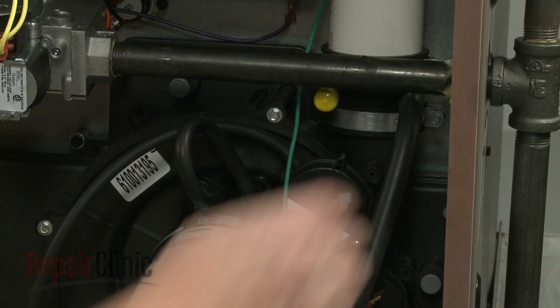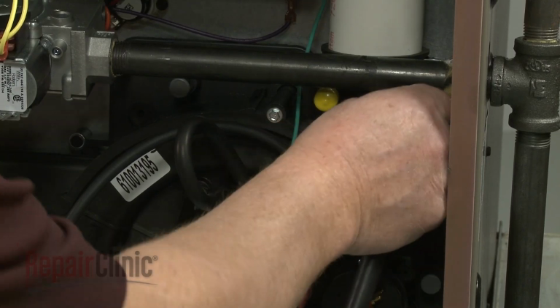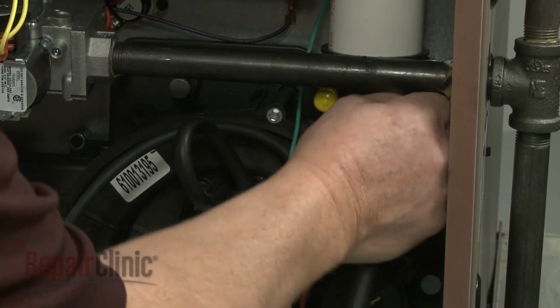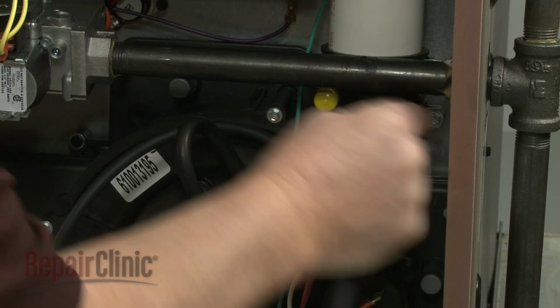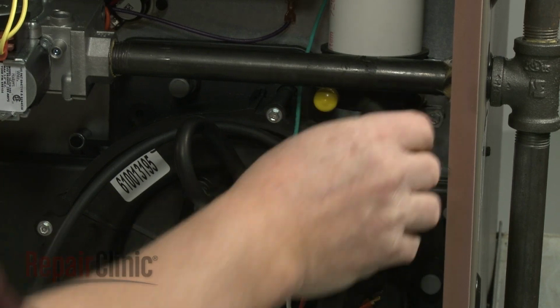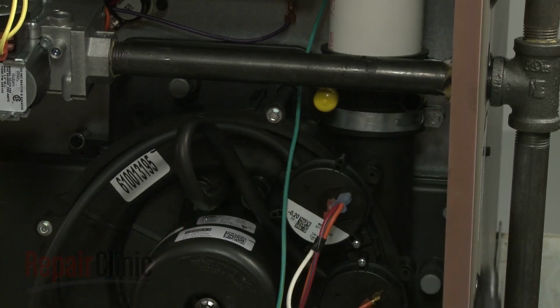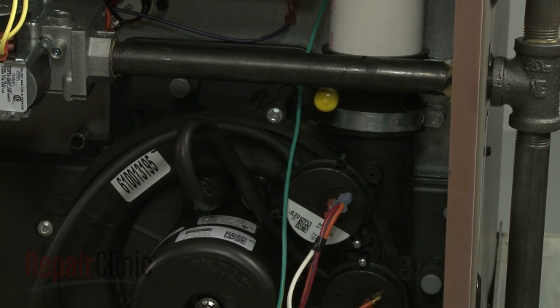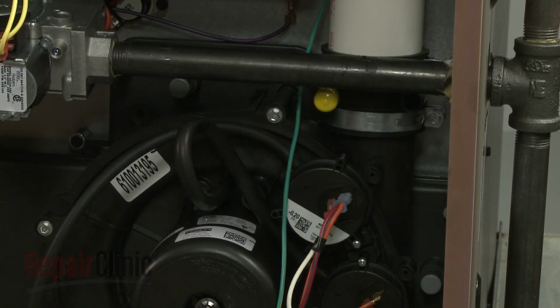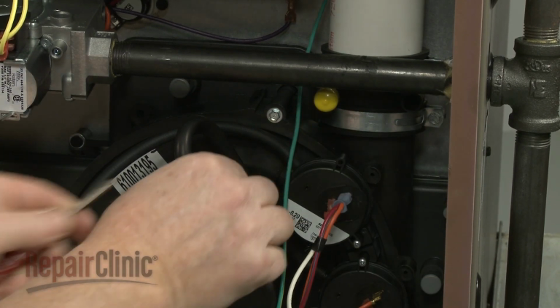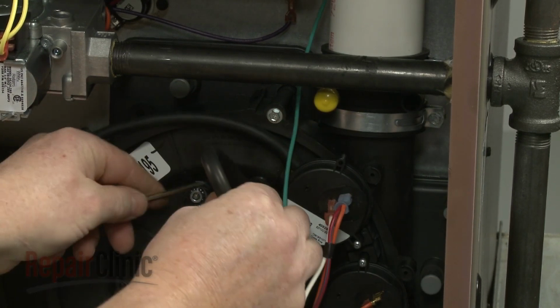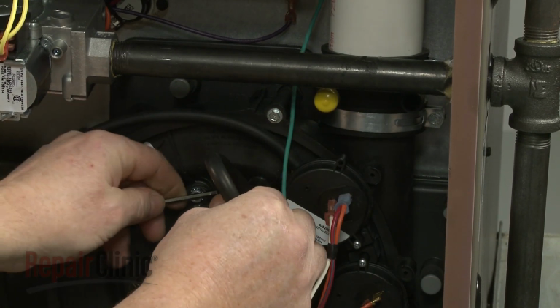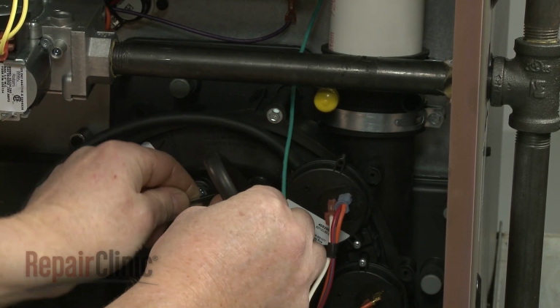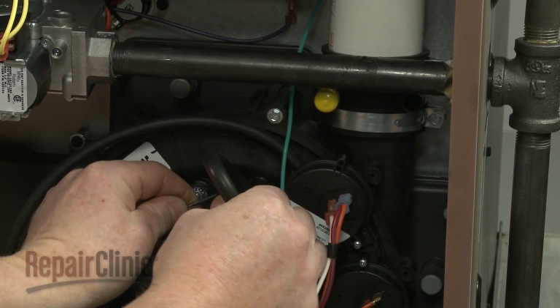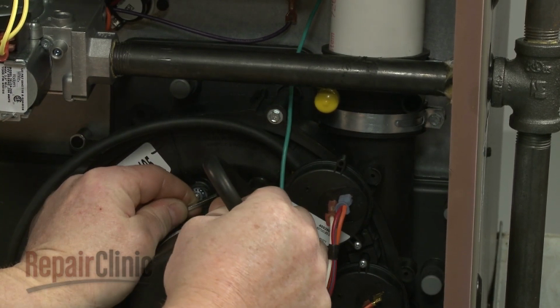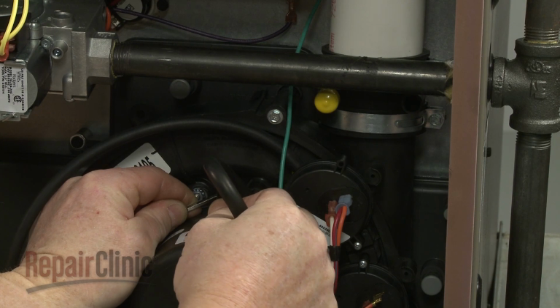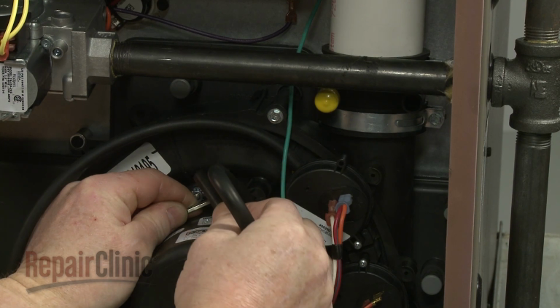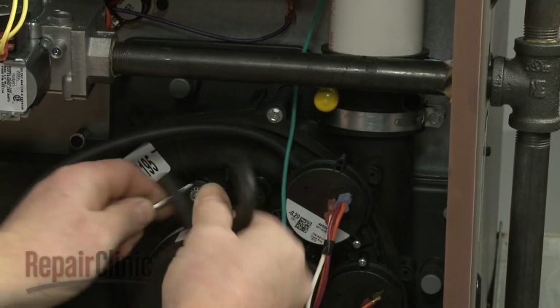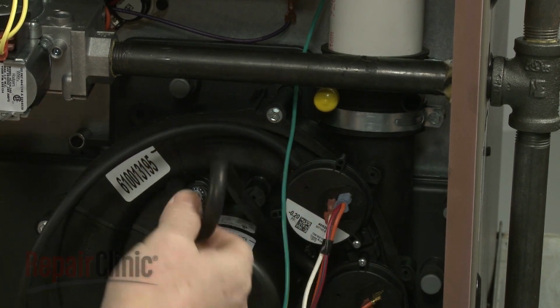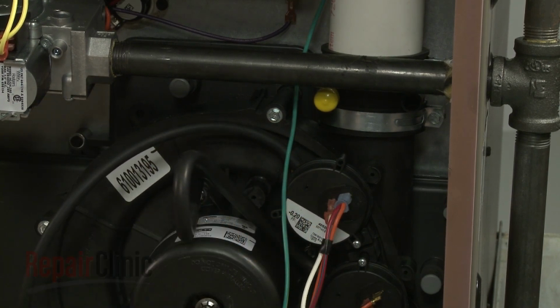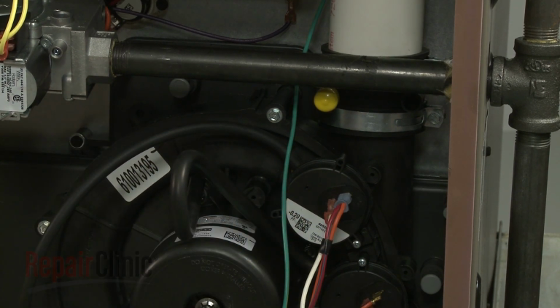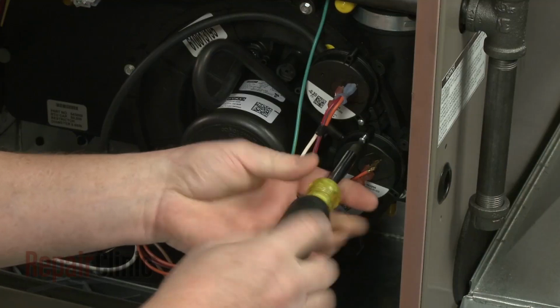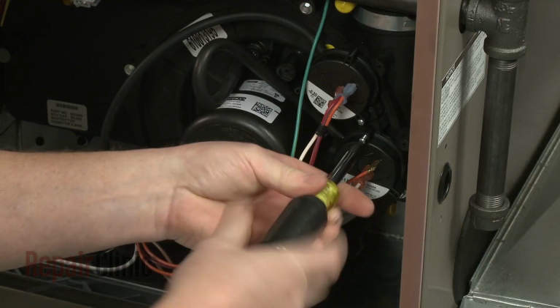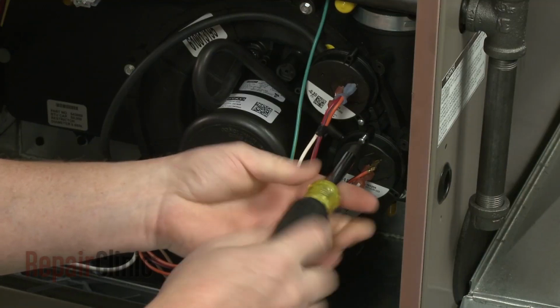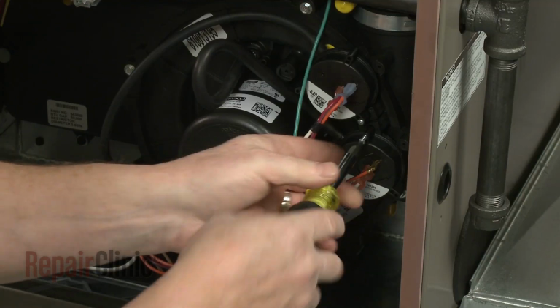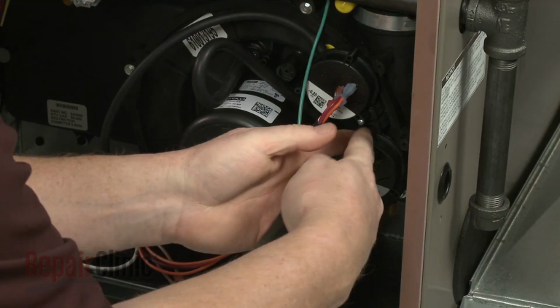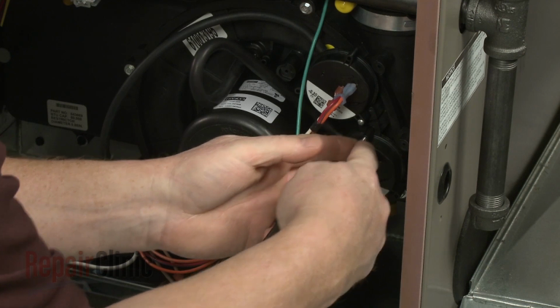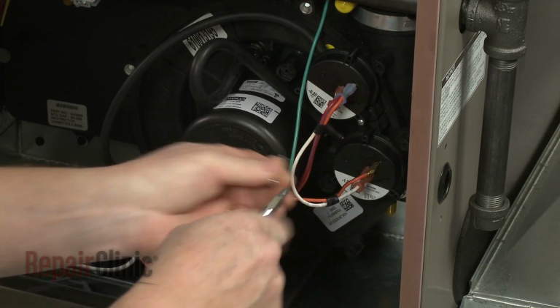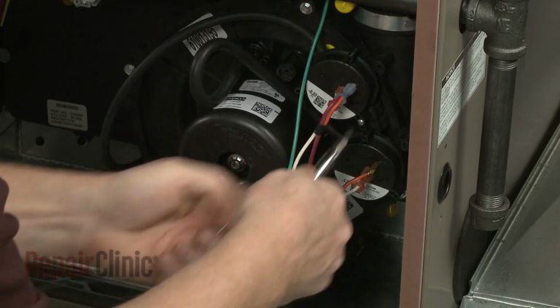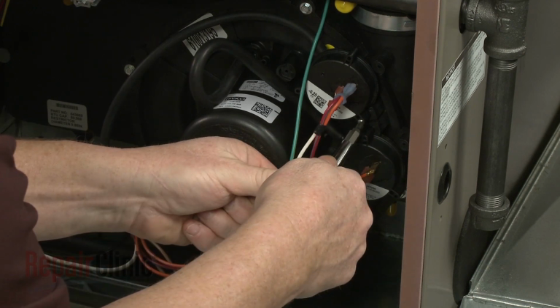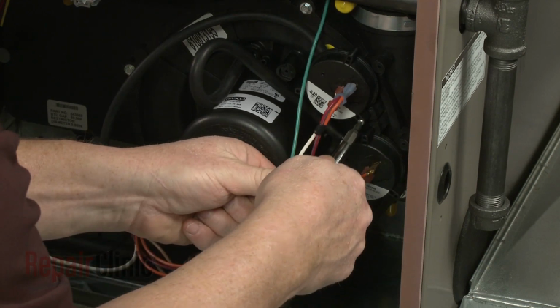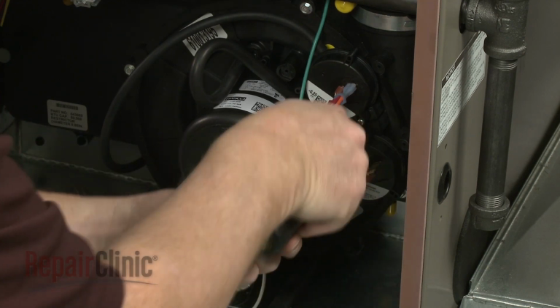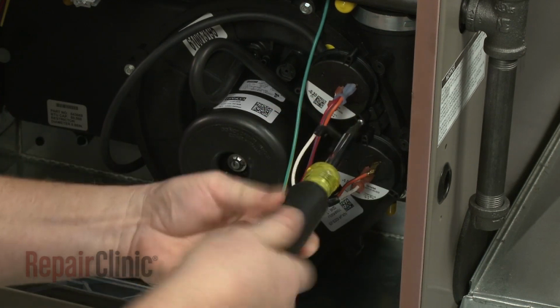Now detach the drain hose and the lower pressure switch hose from the draft inducer motor housing. Use a small Phillips head screwdriver to remove the mounting screws to release the two pressure switches.